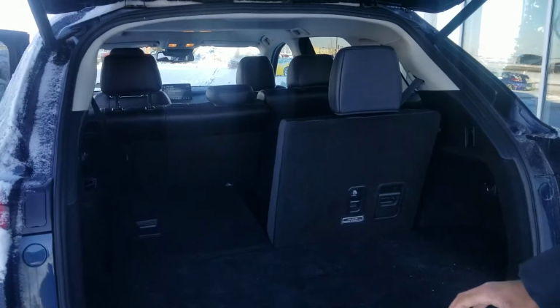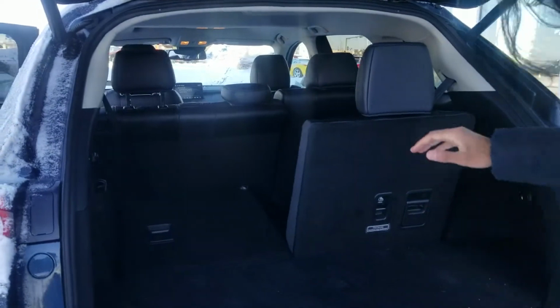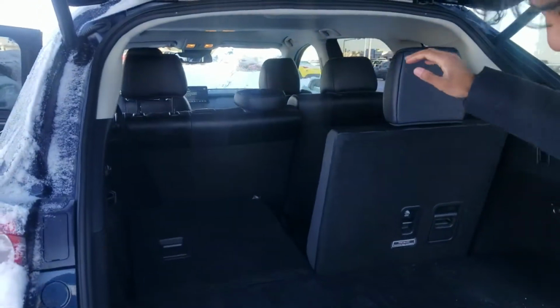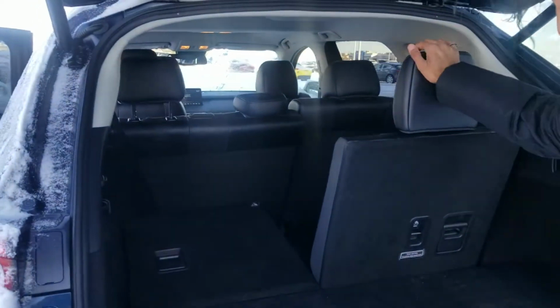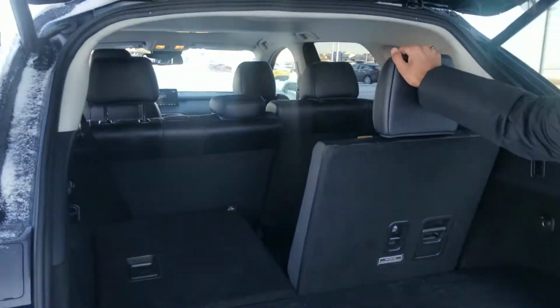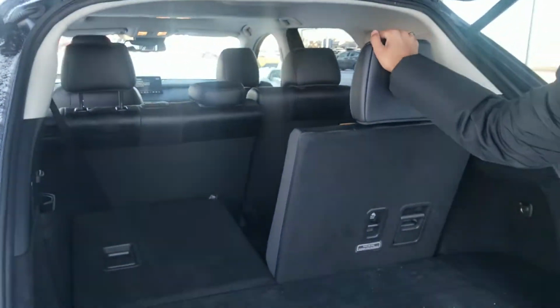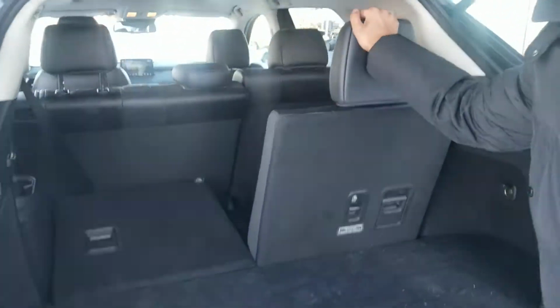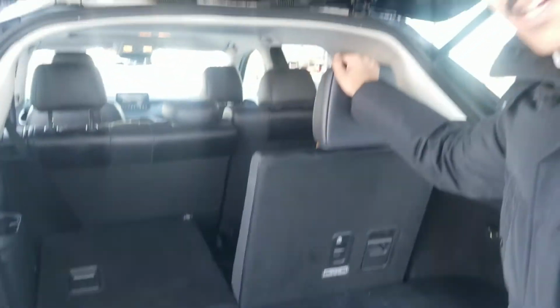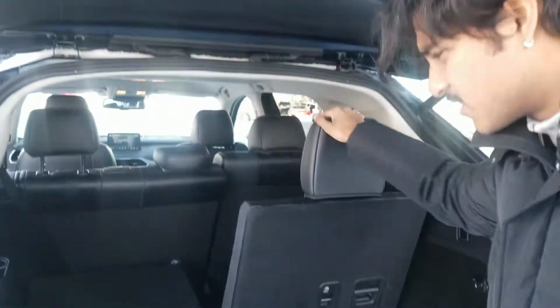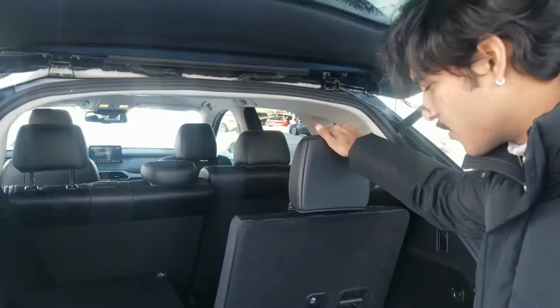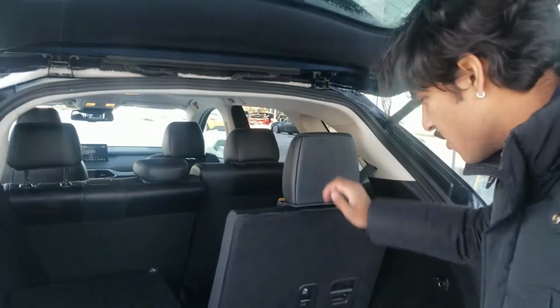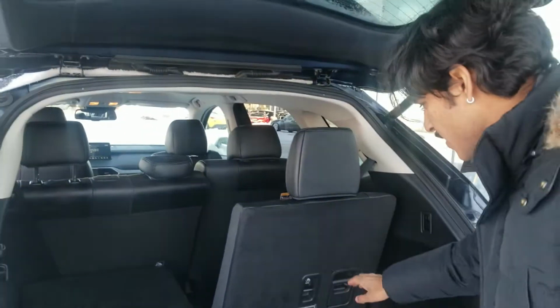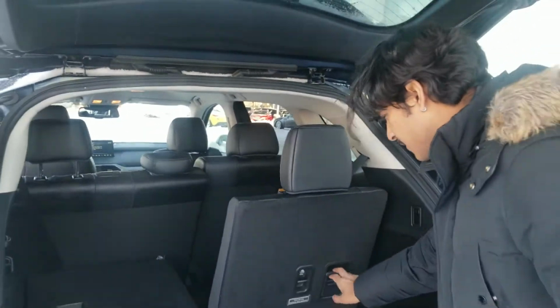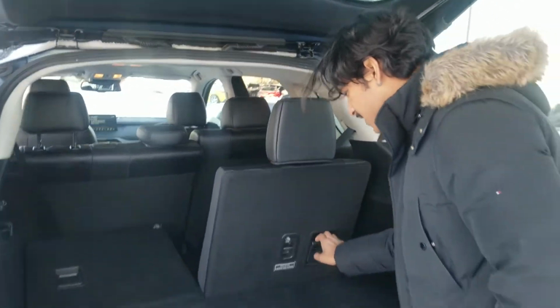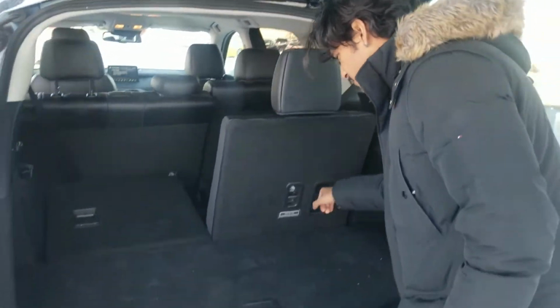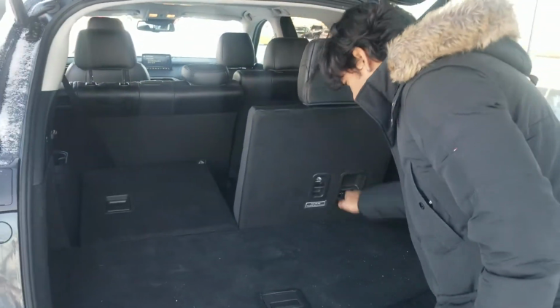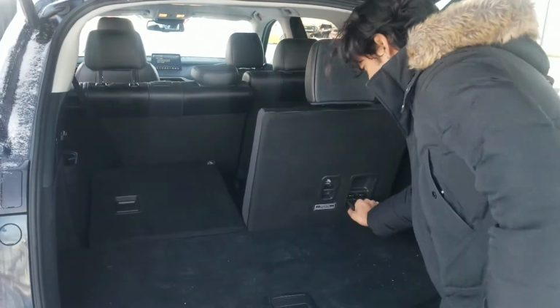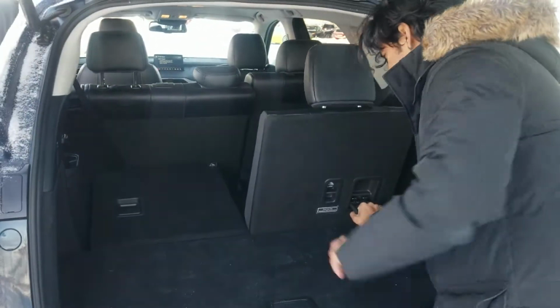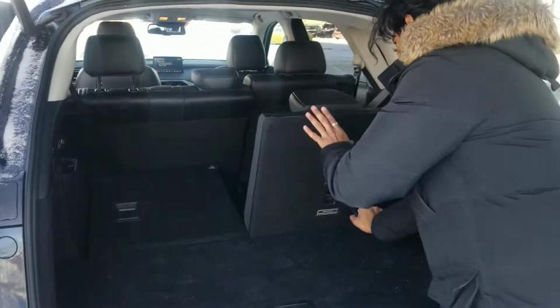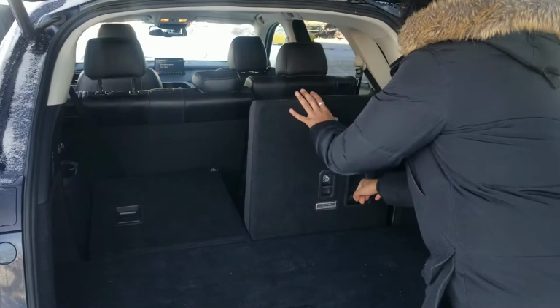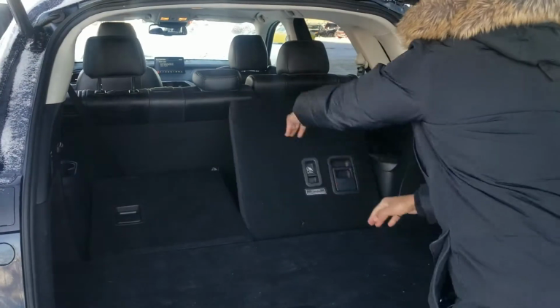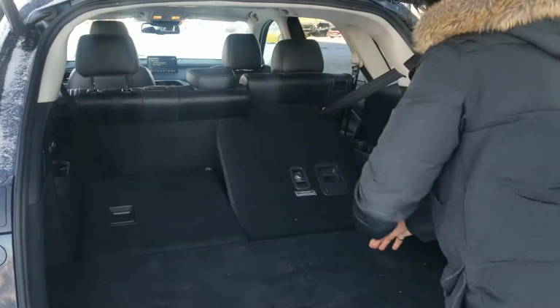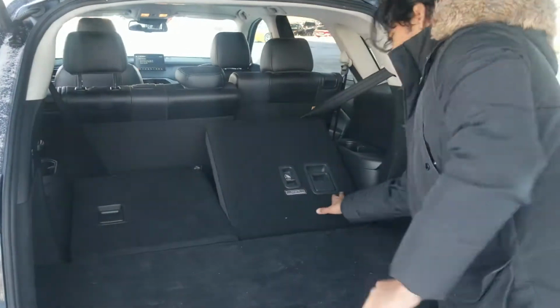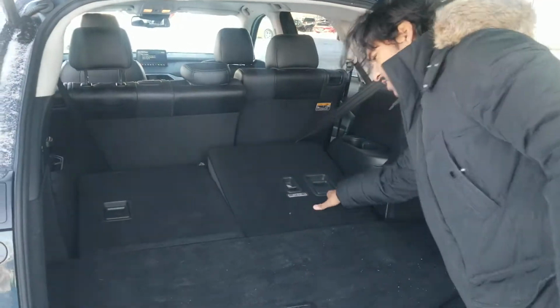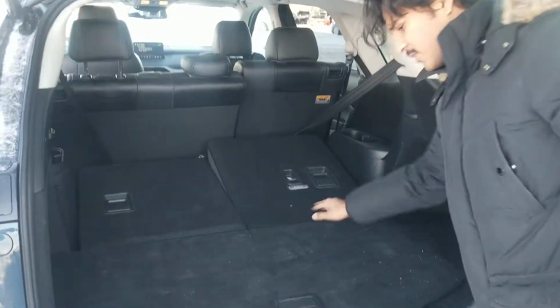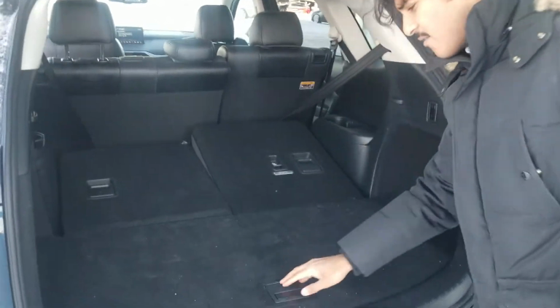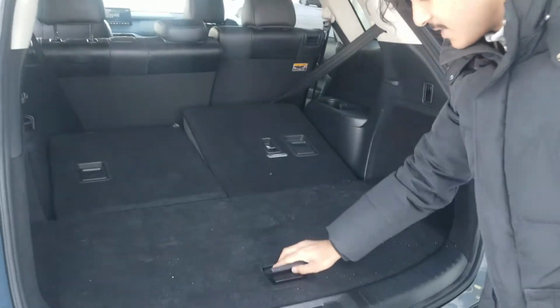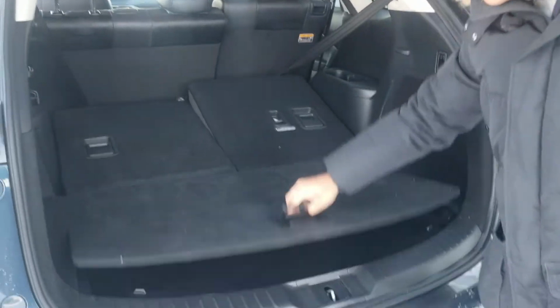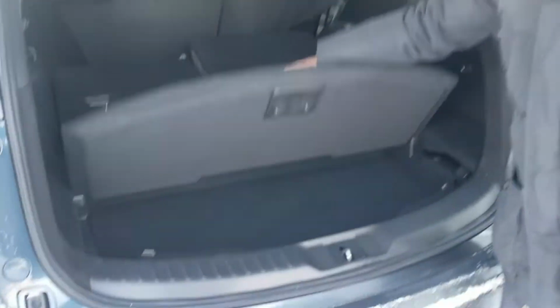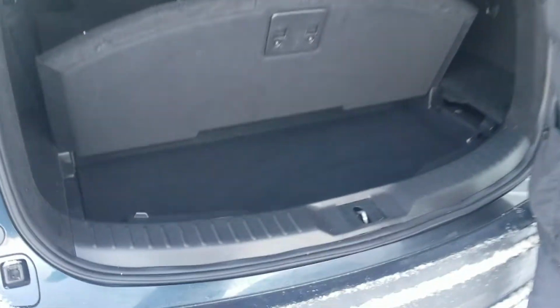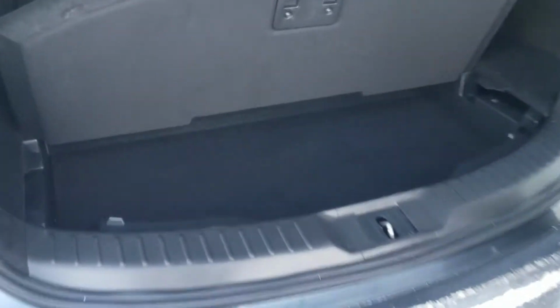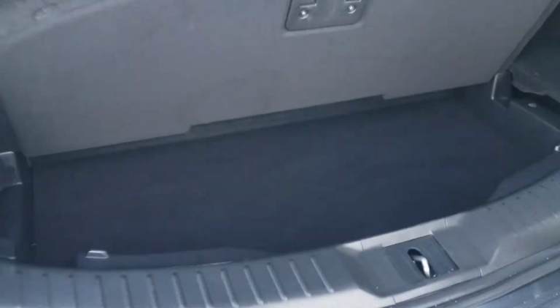So this is the third row — very easy to fold it down. You just push it down like this and the seats fold down, giving you extra storage space down here.